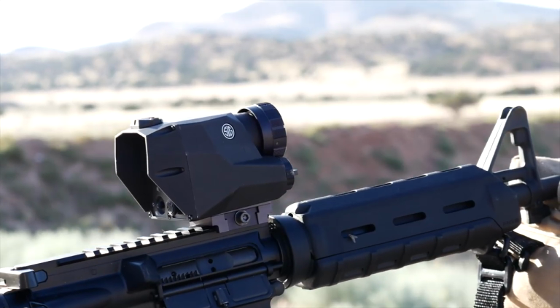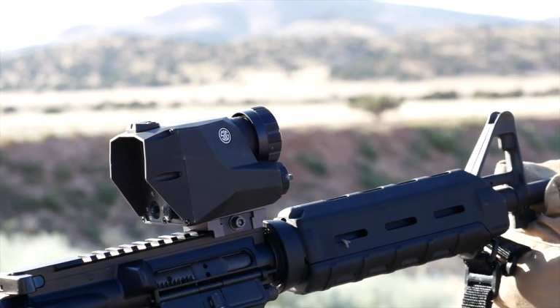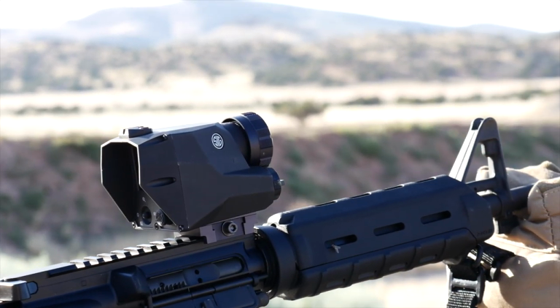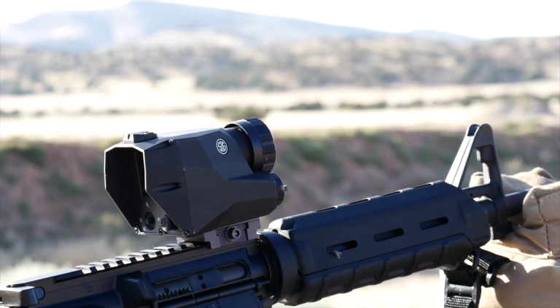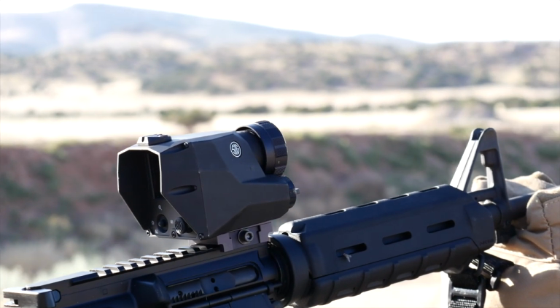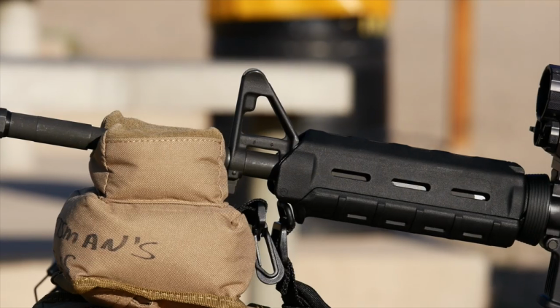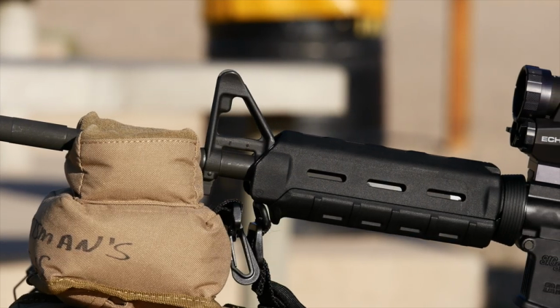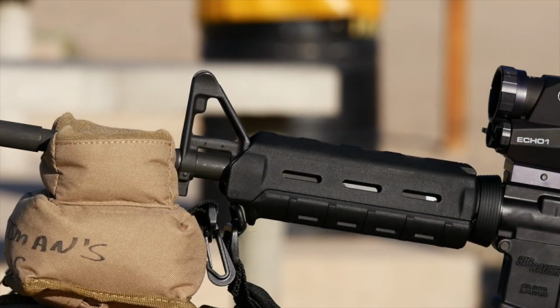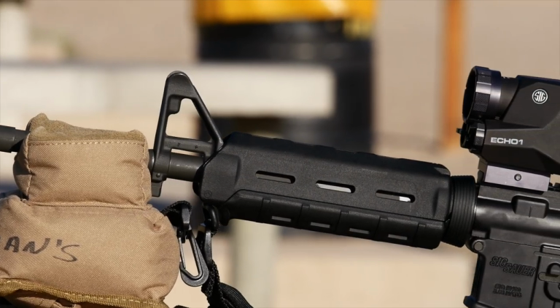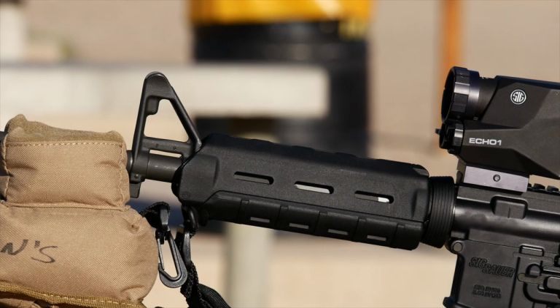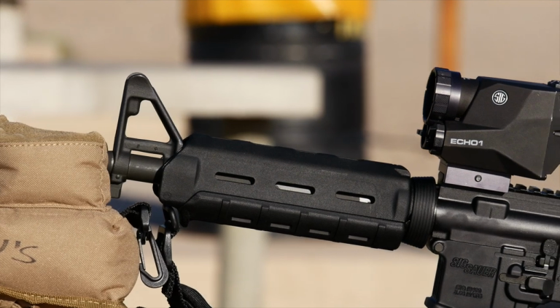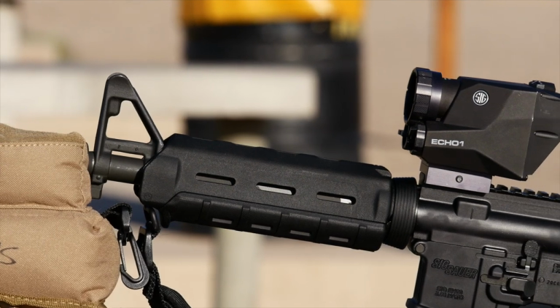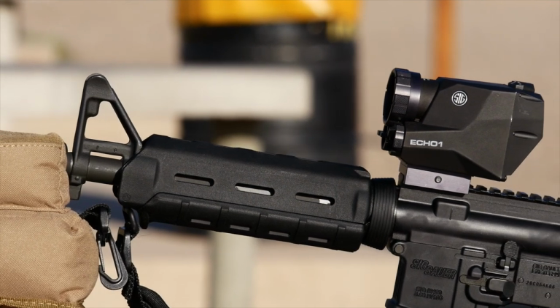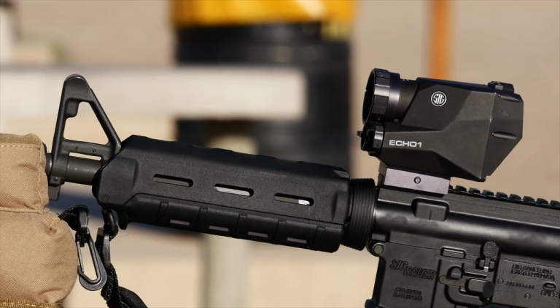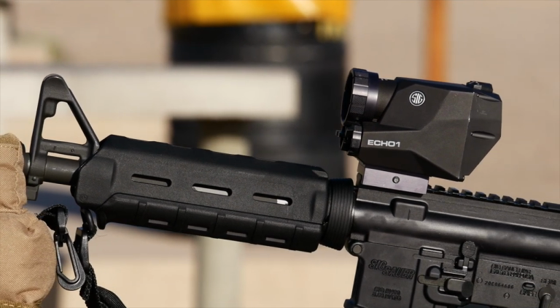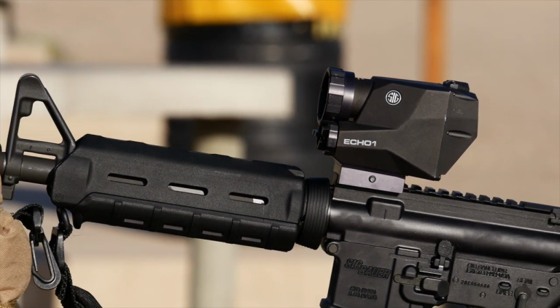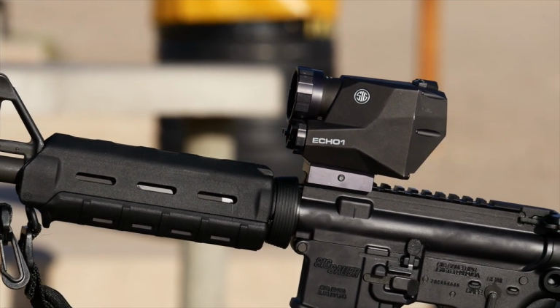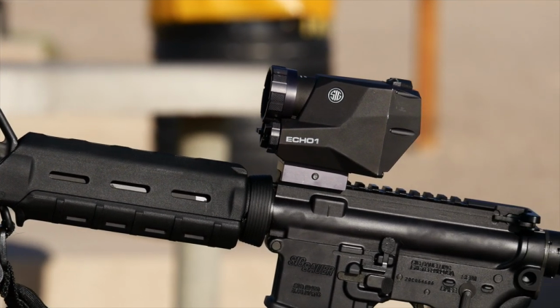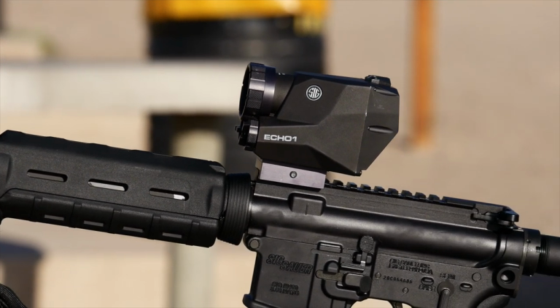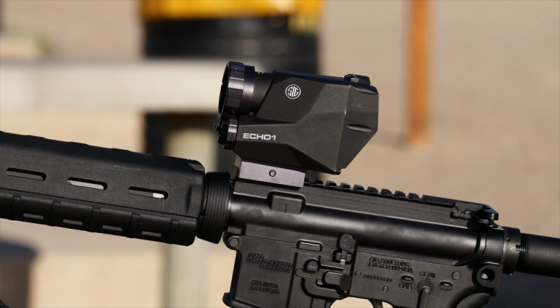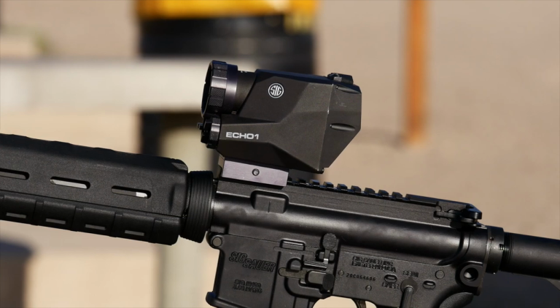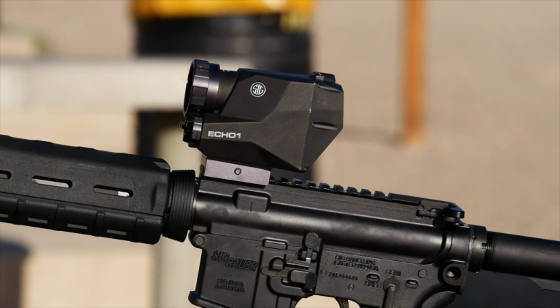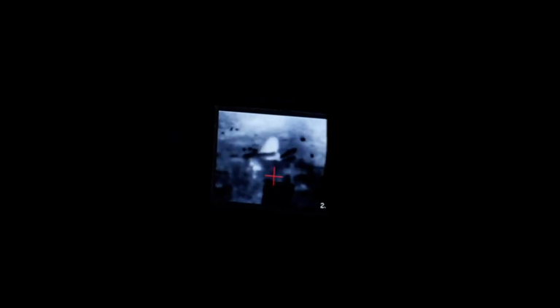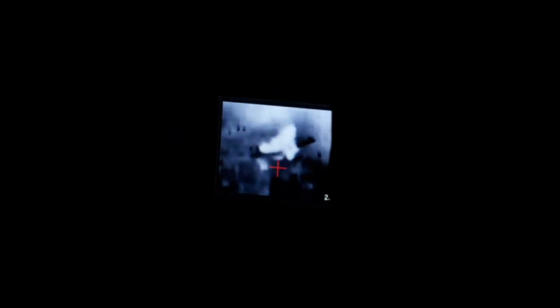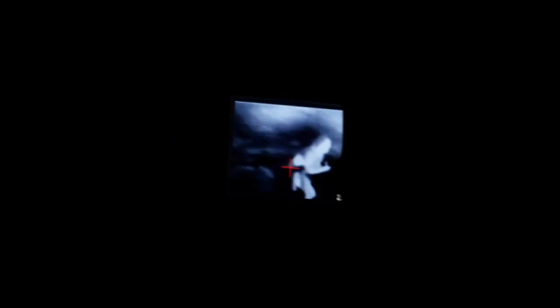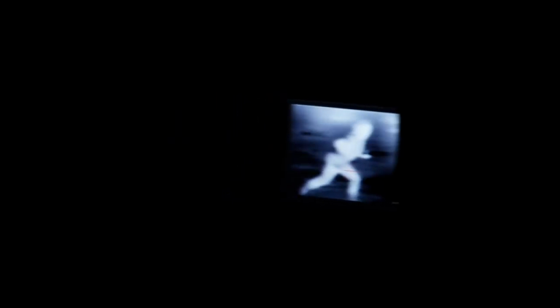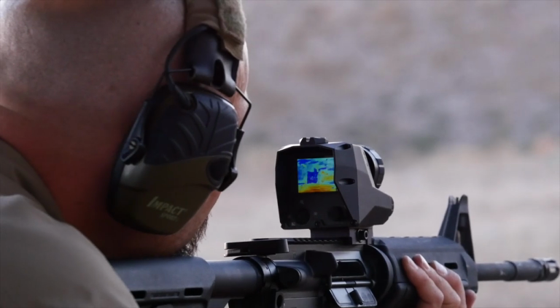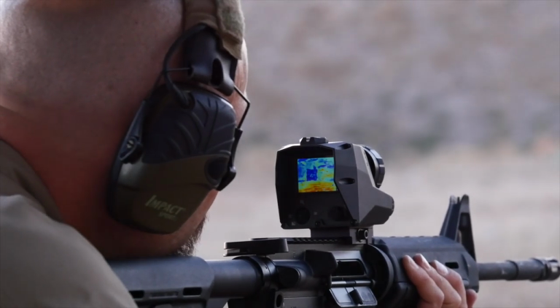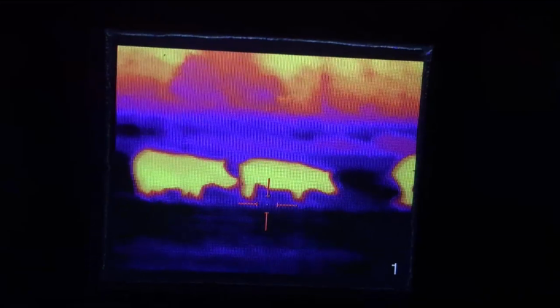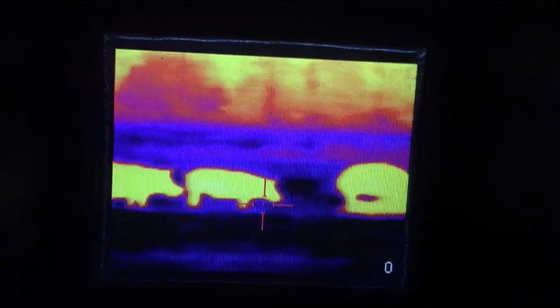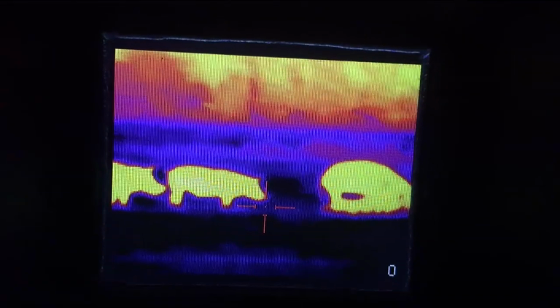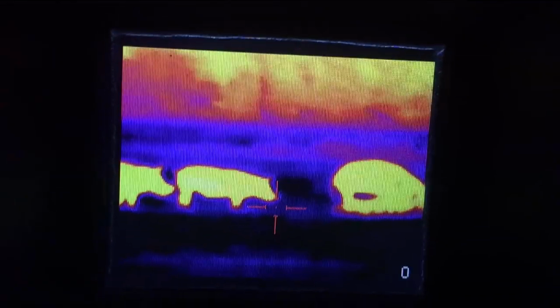Utilizing state-of-the-art thermal technology, its direct view and the ability to quickly acquire targets with both eyes open, increasing situational awareness, makes the ECHO-1 a great tool for CQB, home defense, search and rescue, hunting hogs or pest elimination.